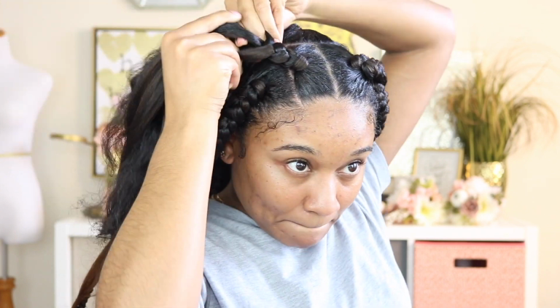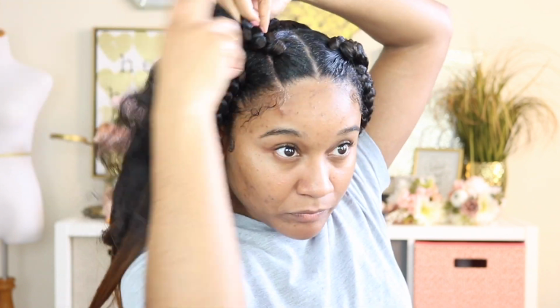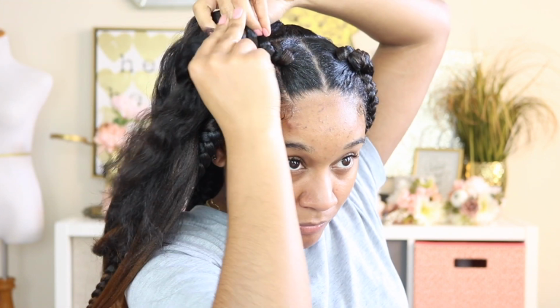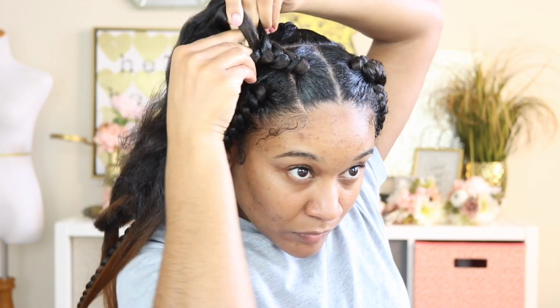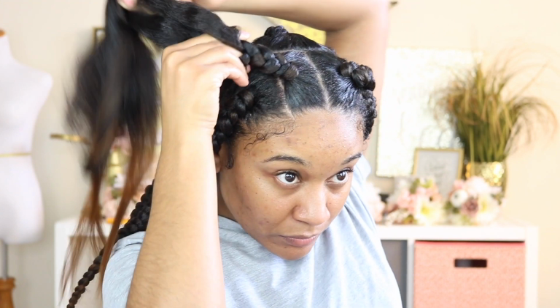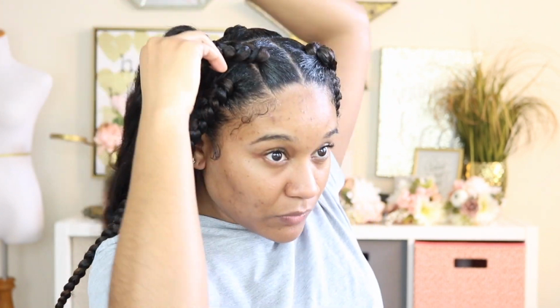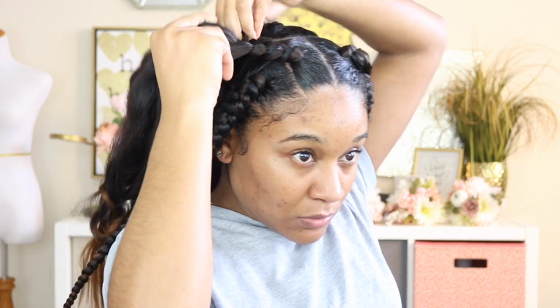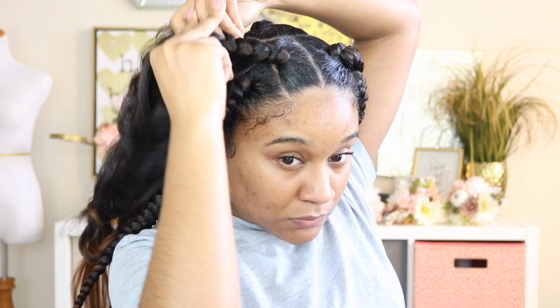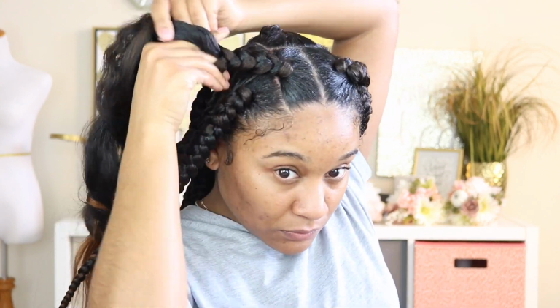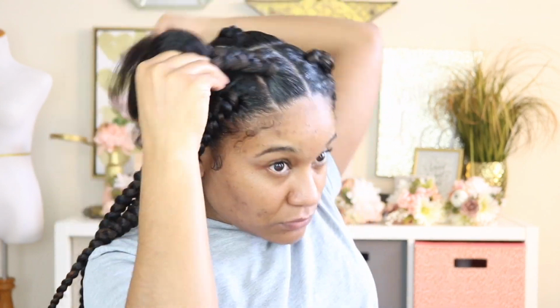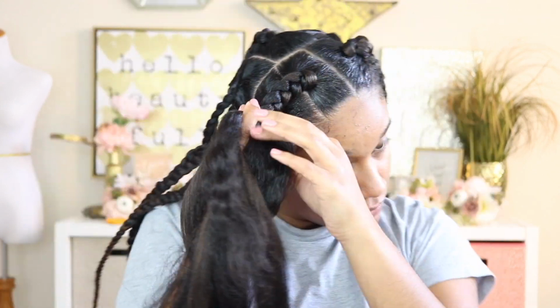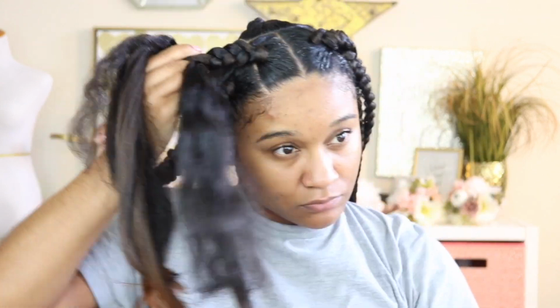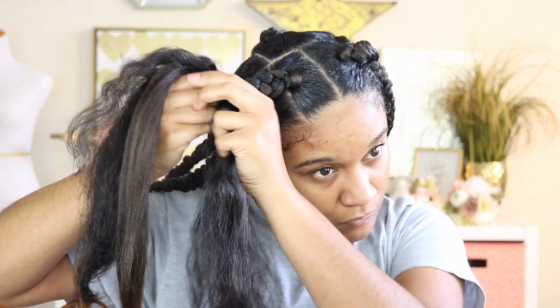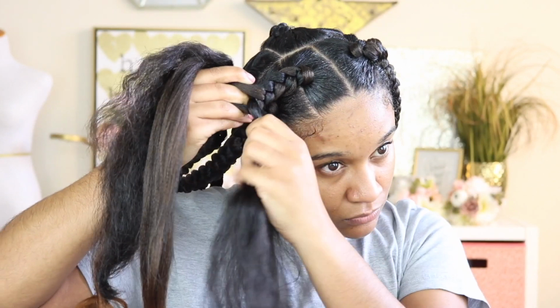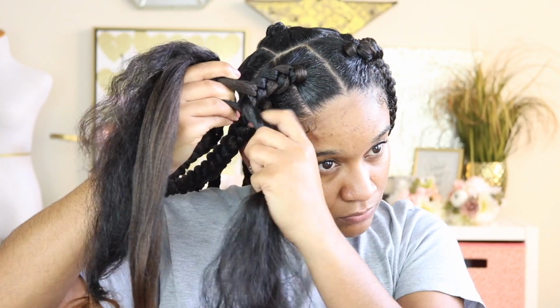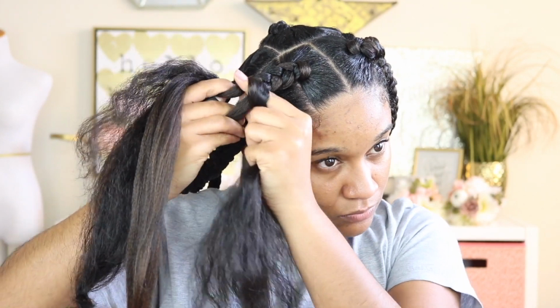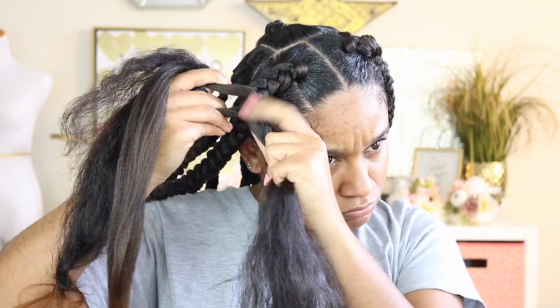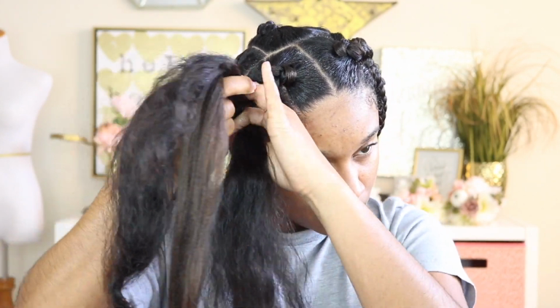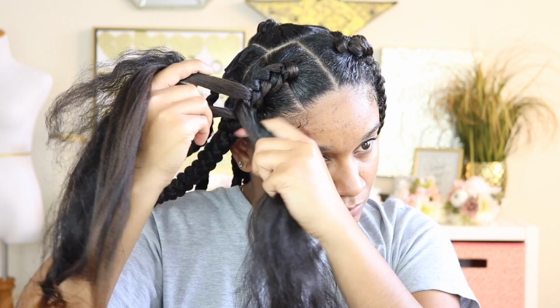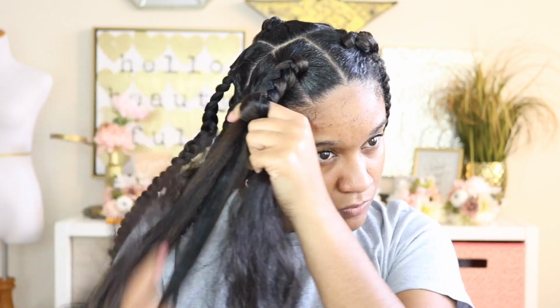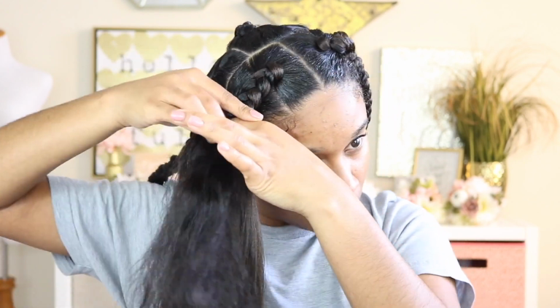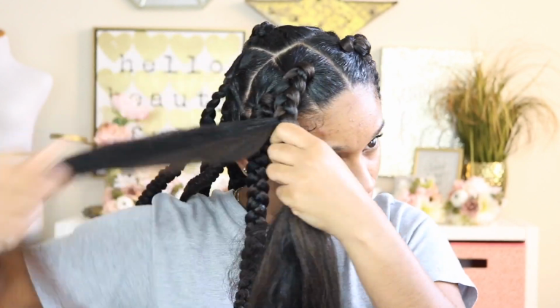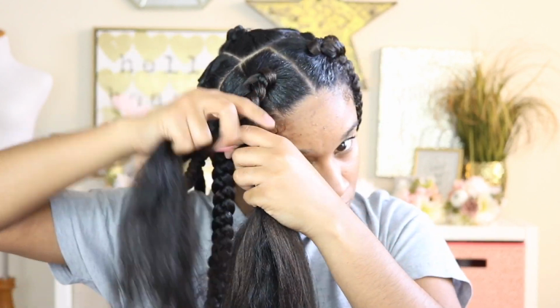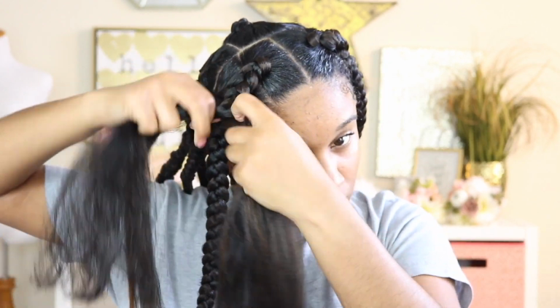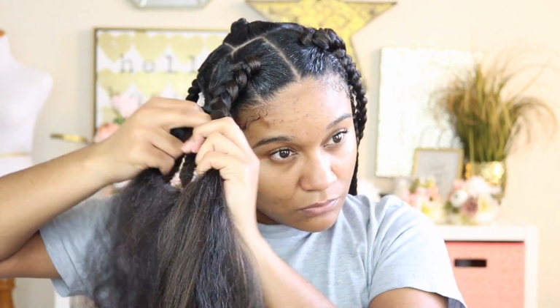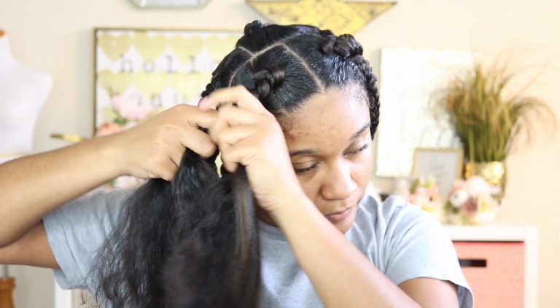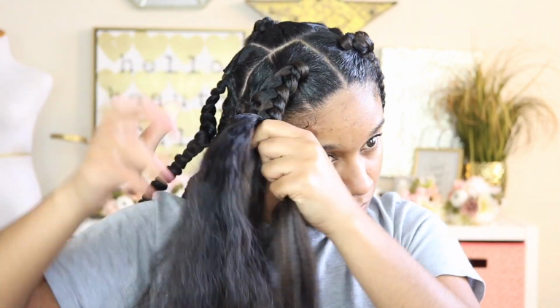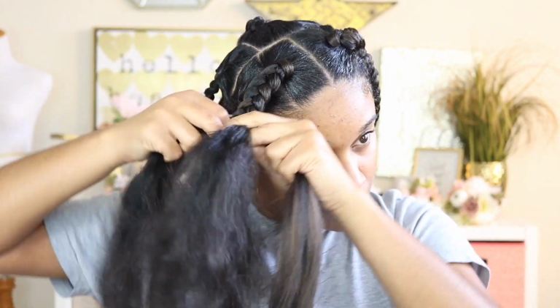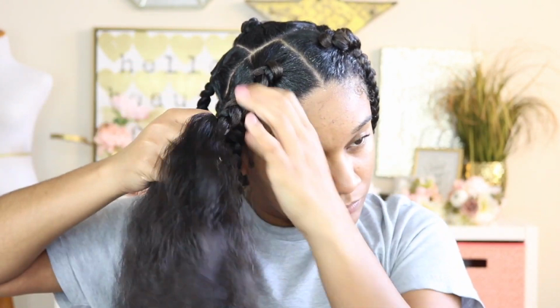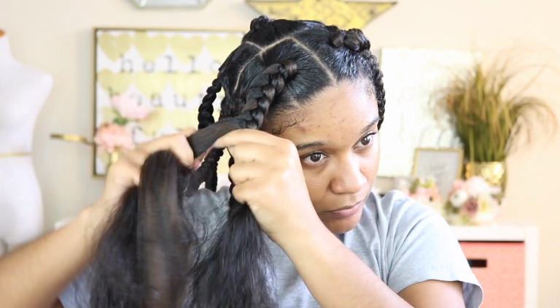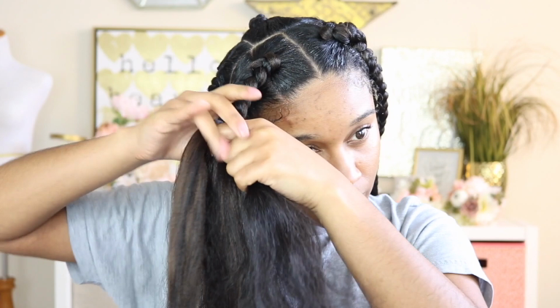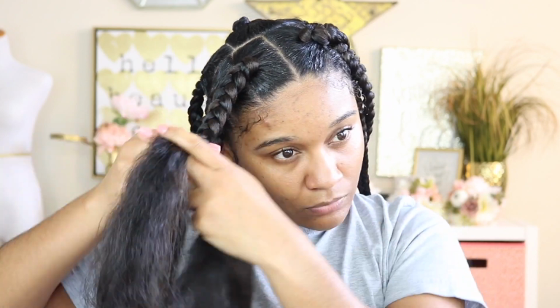It doesn't take too long — altogether this hairstyle probably took me about an hour at the most. That's because my hair was already clean and blow-dried, so literally all I had to do was part my hair into these jumbo sections and braid the hair.